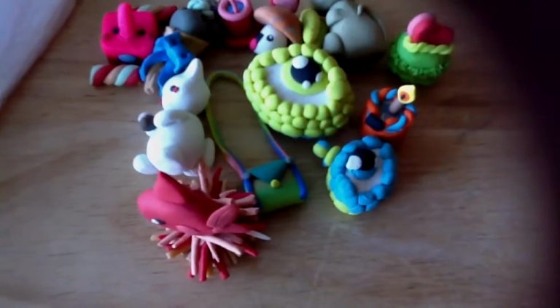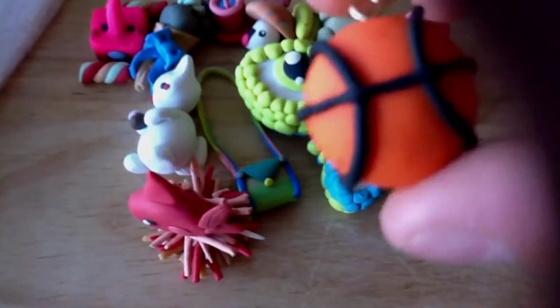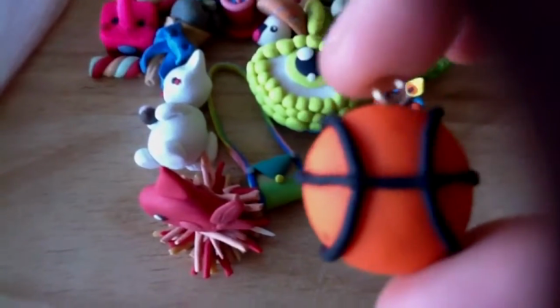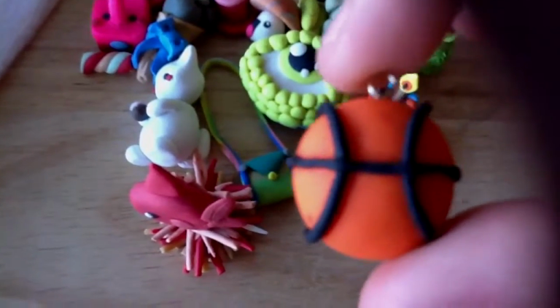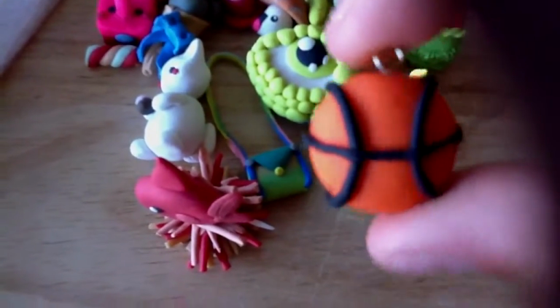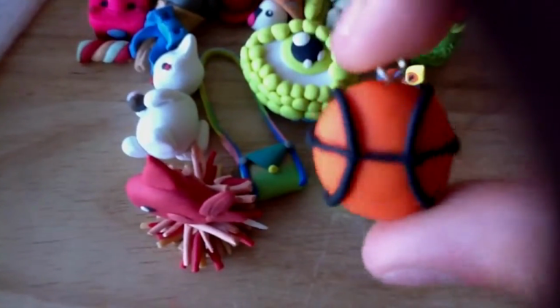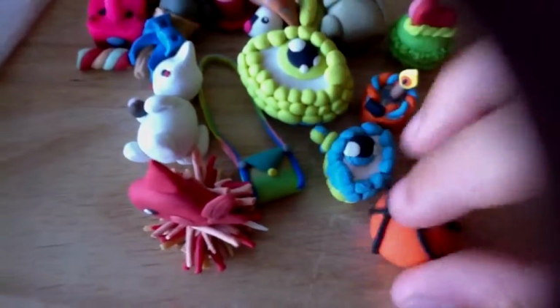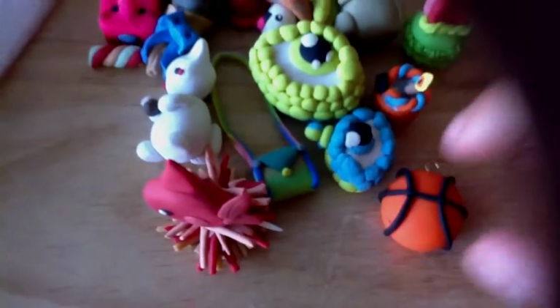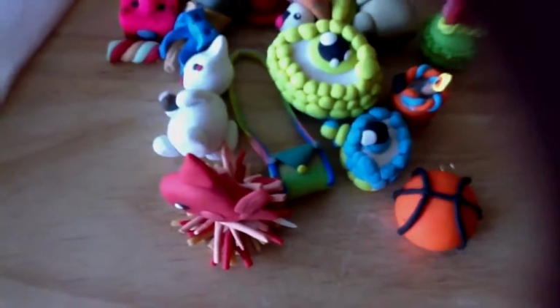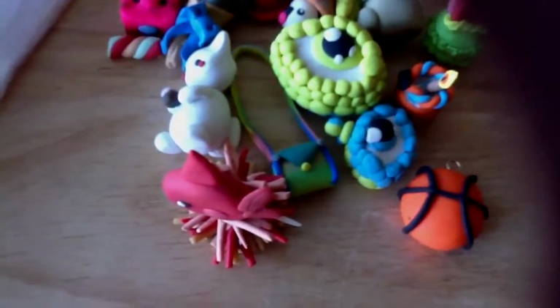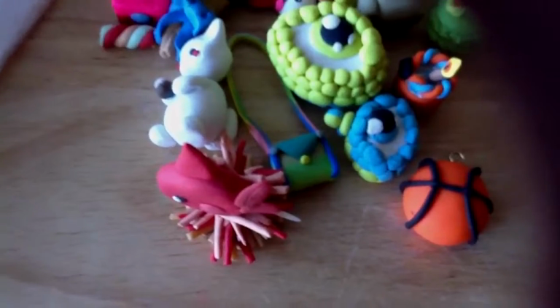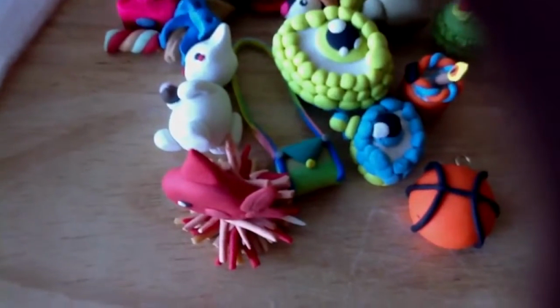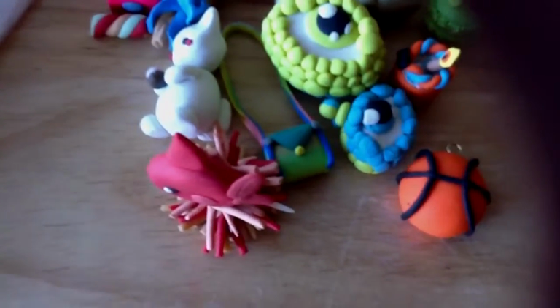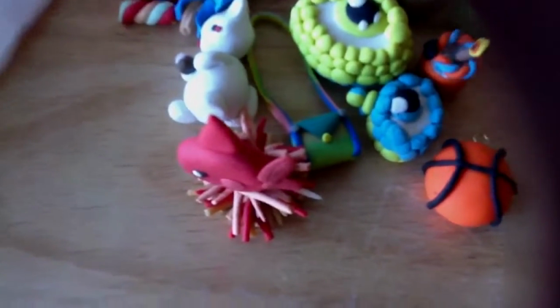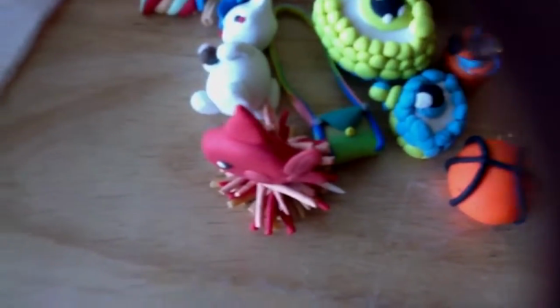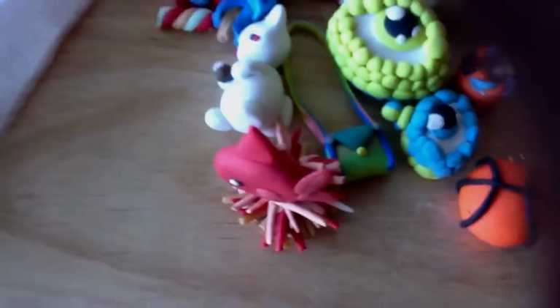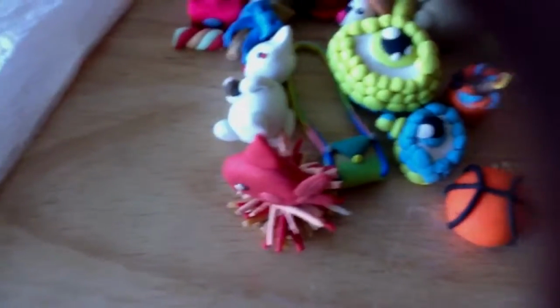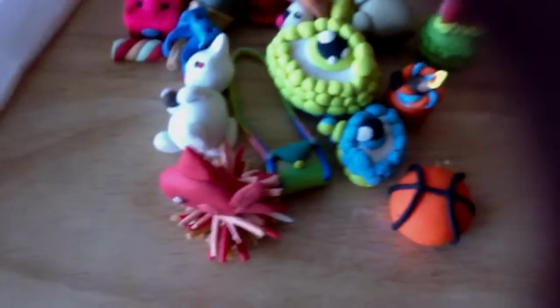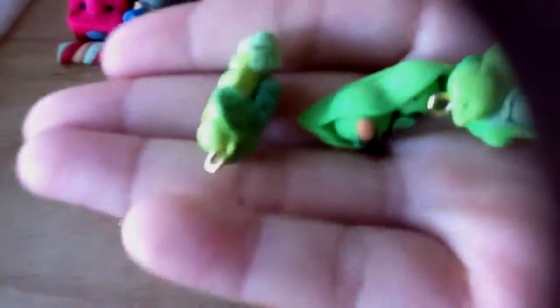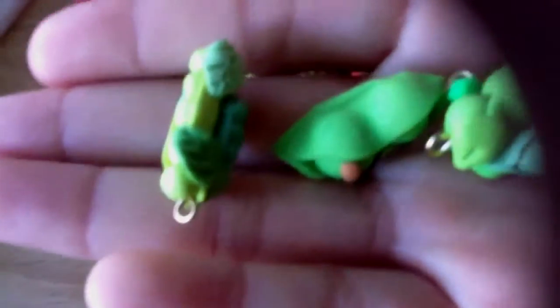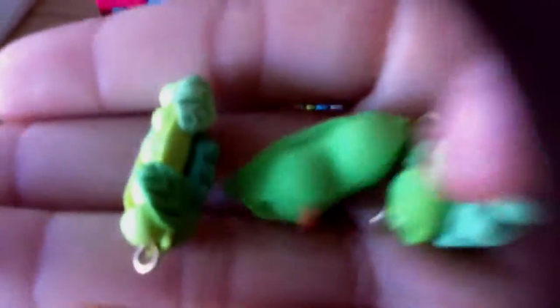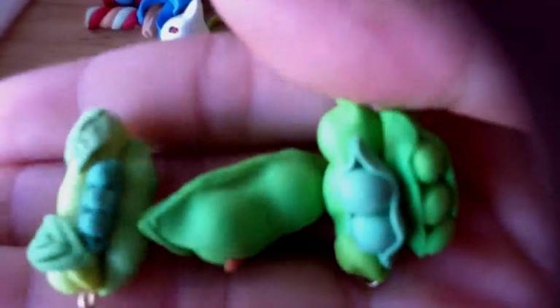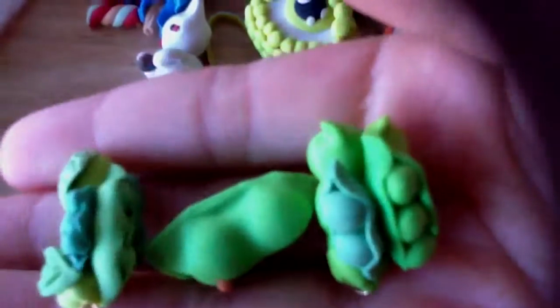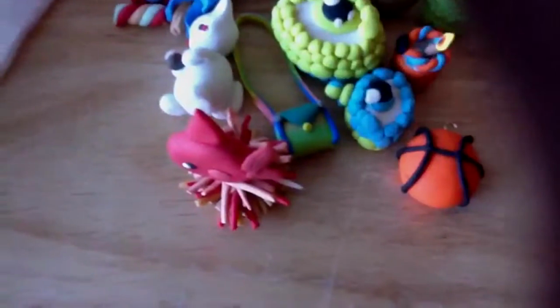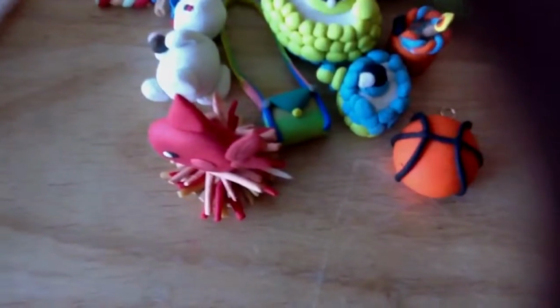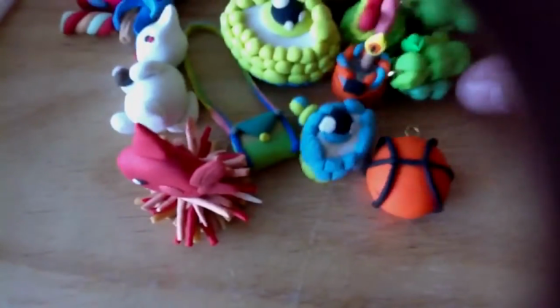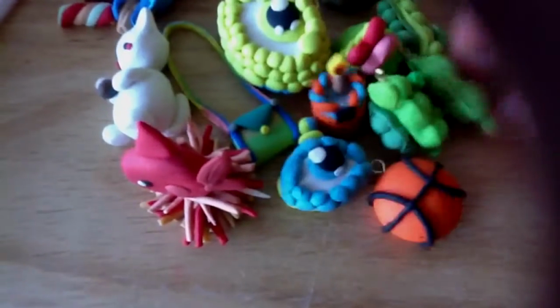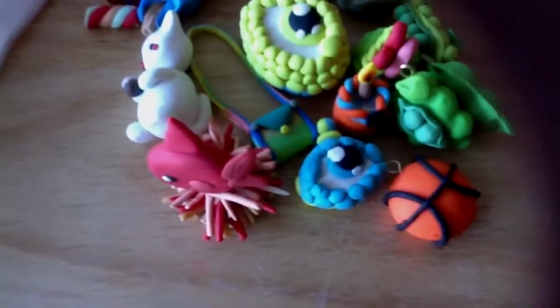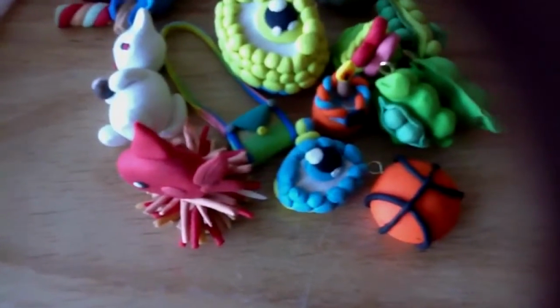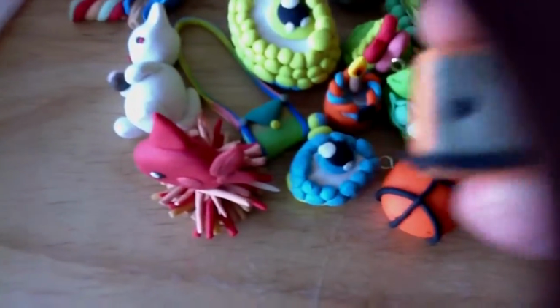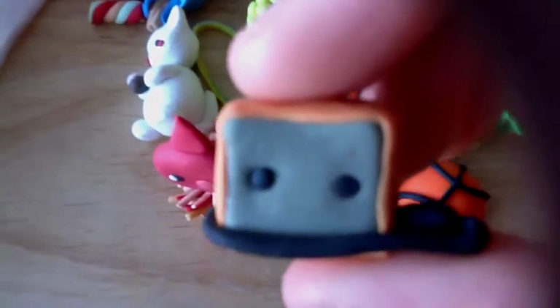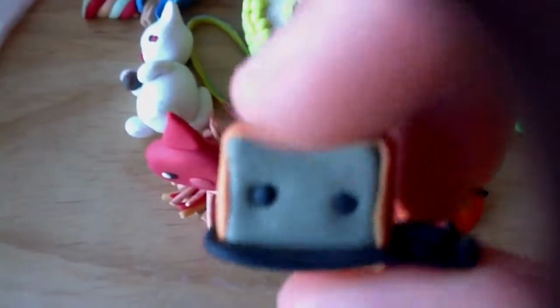A basketball, and then I have three pea charms, and then a clock.